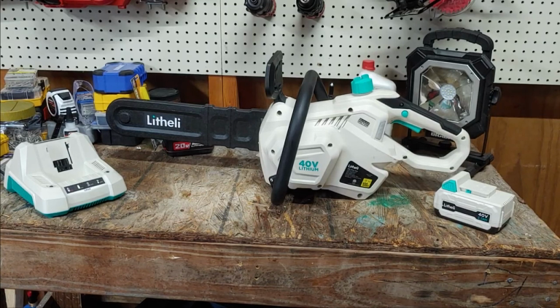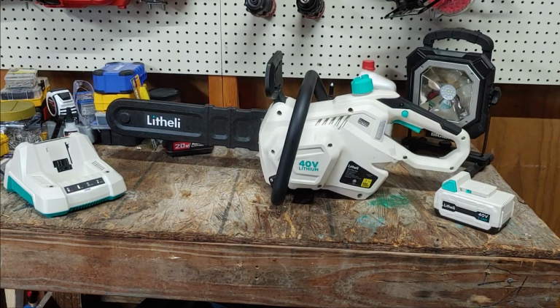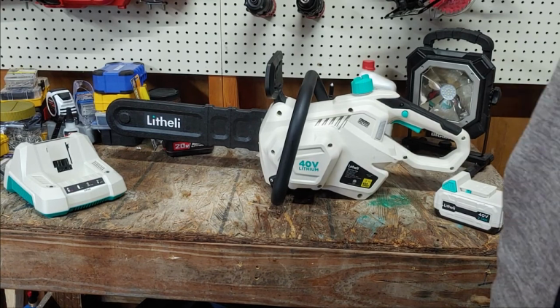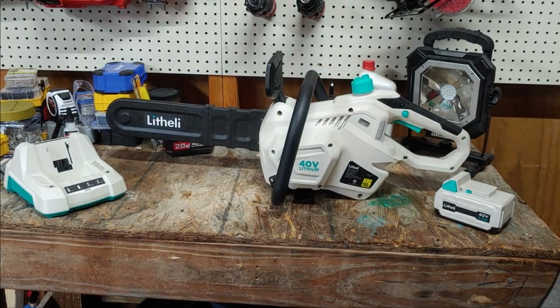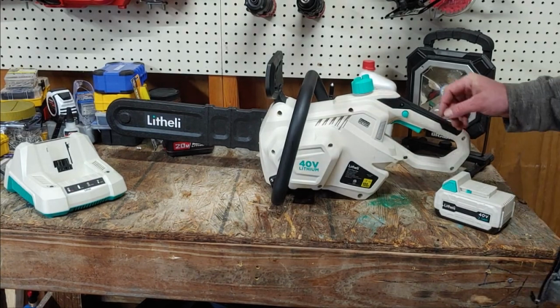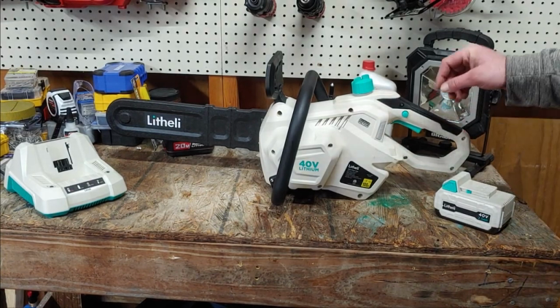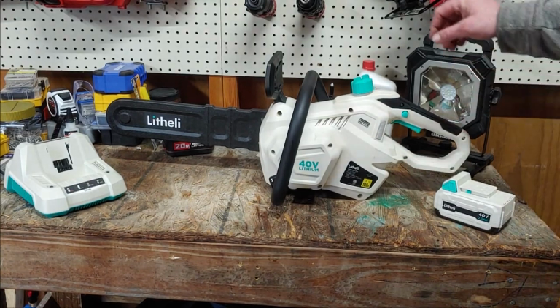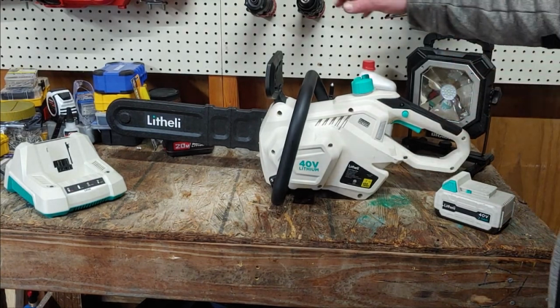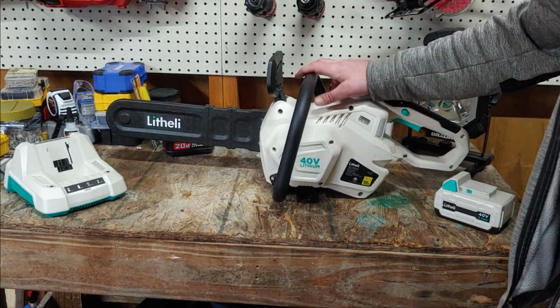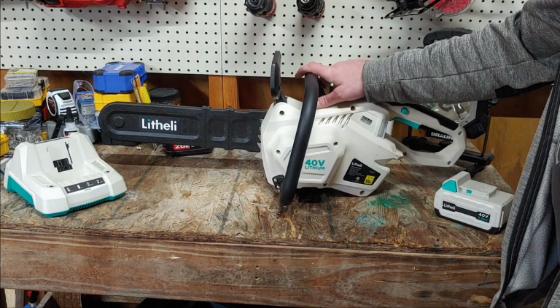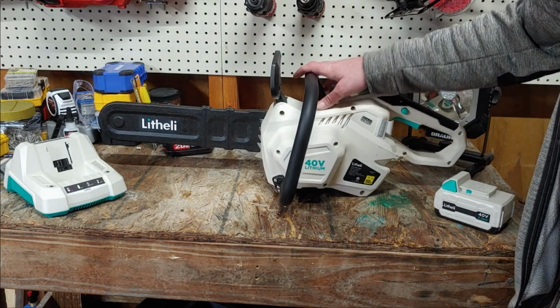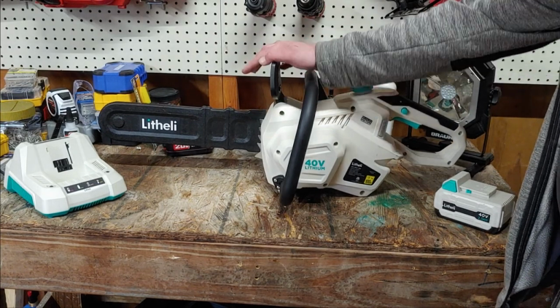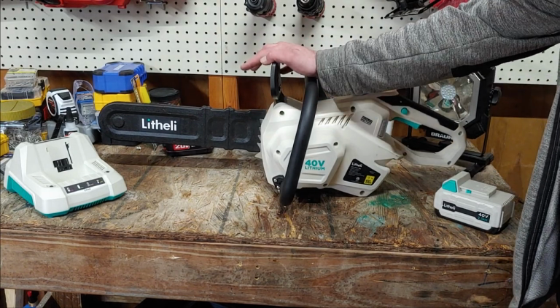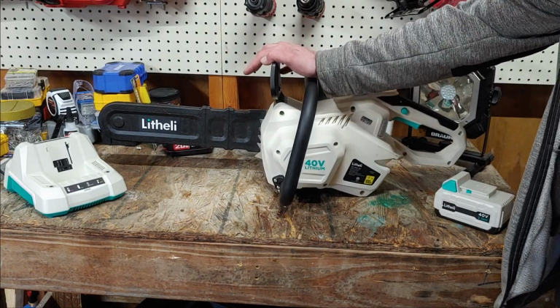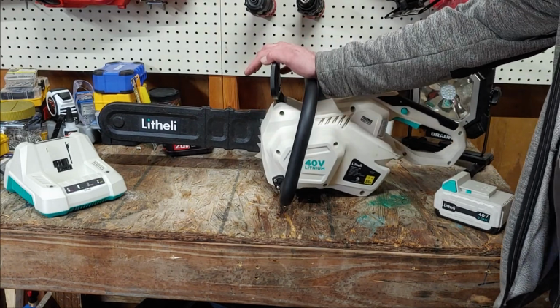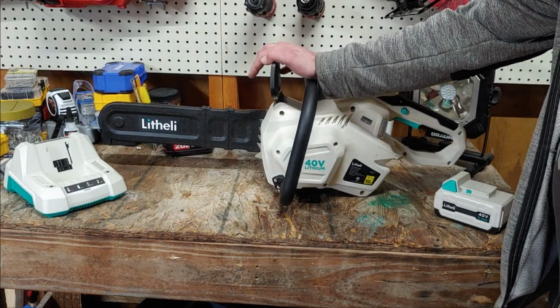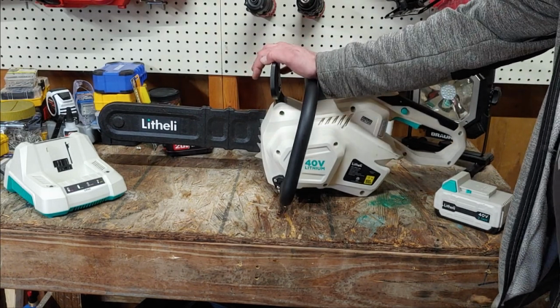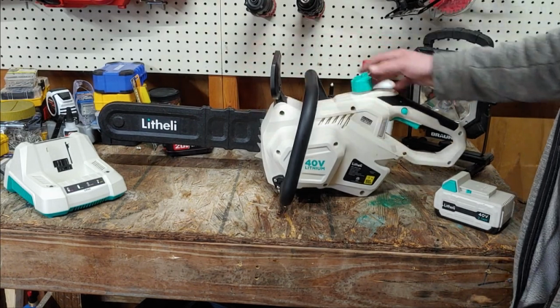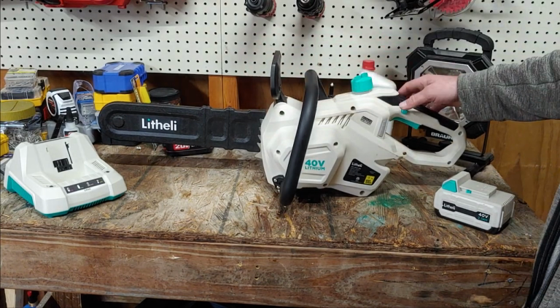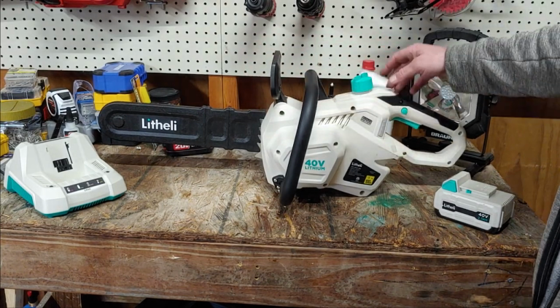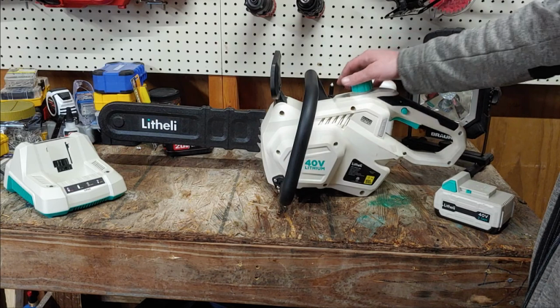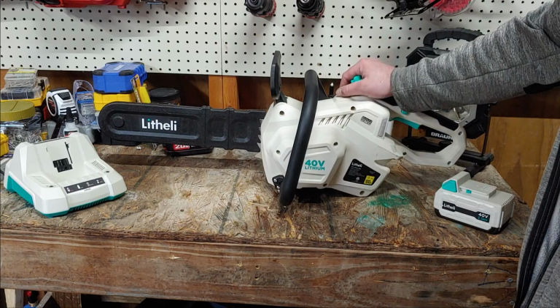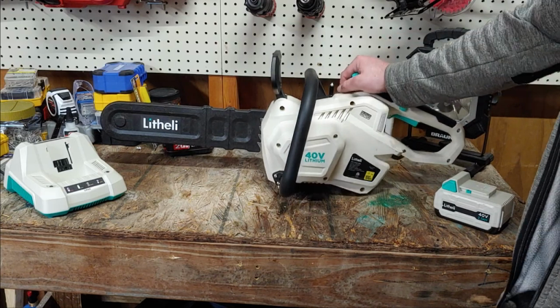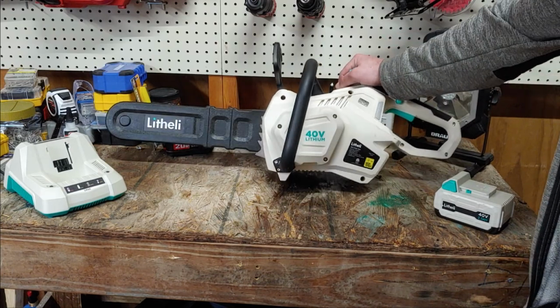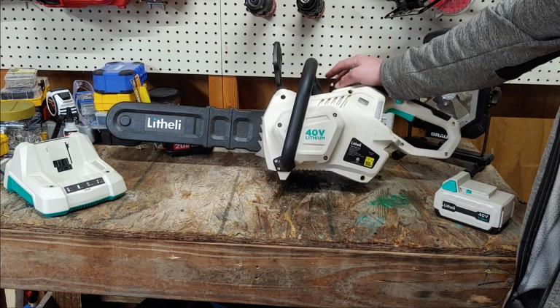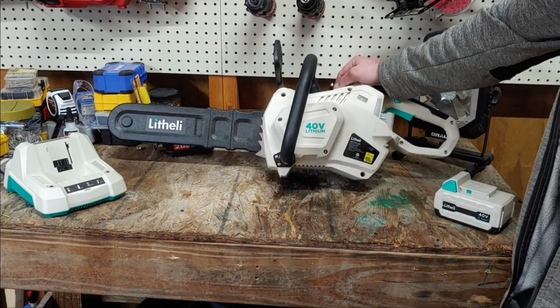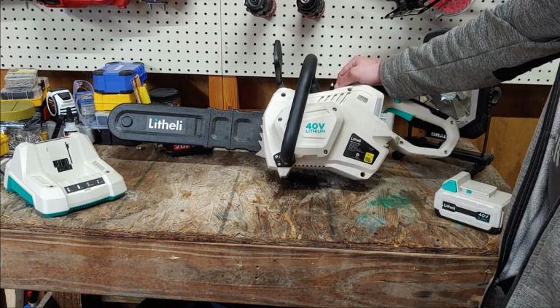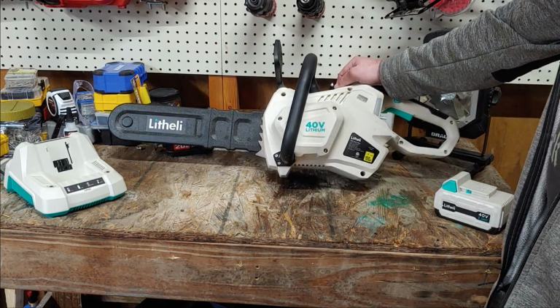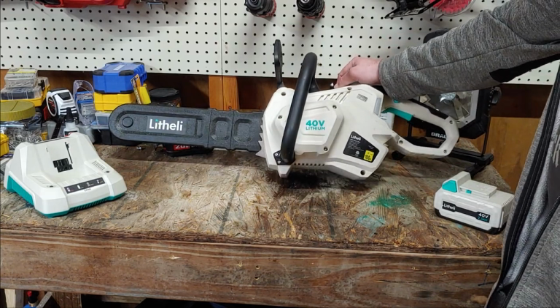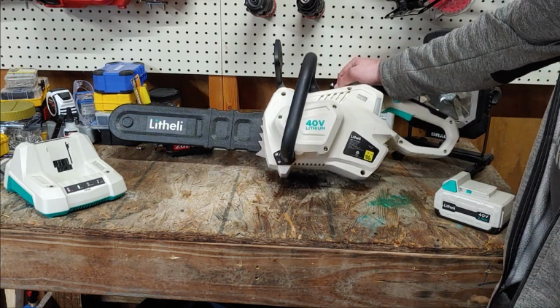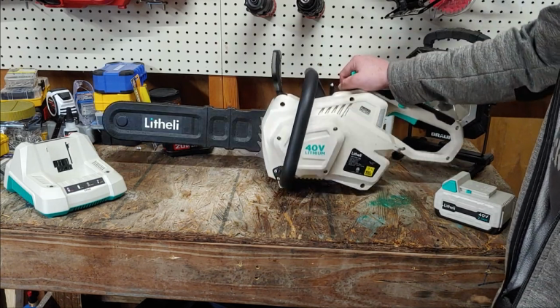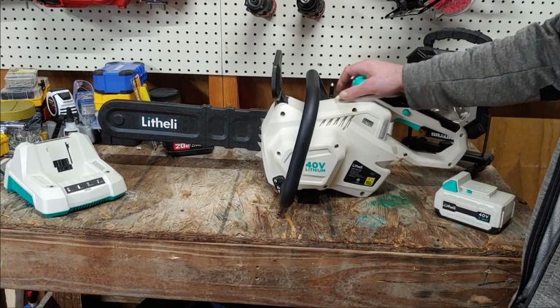Hey guys, how's it going? Today we're going to look at something that was sent to me by Lothari — I don't know how you say their name — and they sent me their 14-inch 40-volt chainsaw.